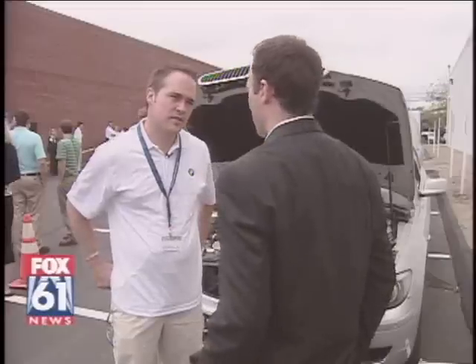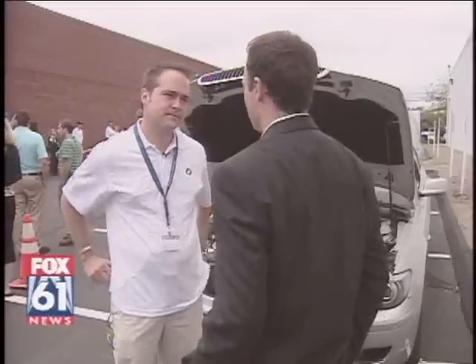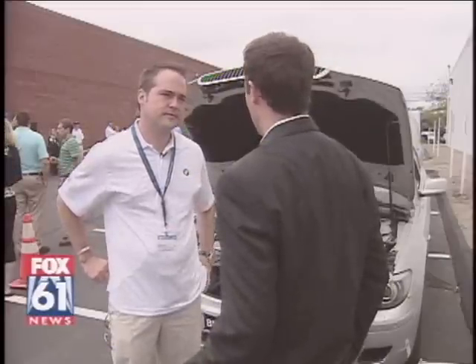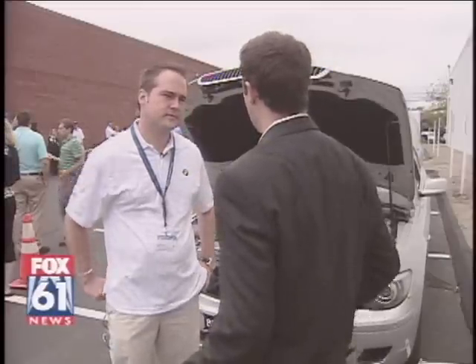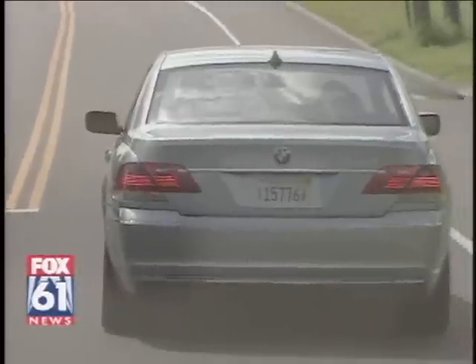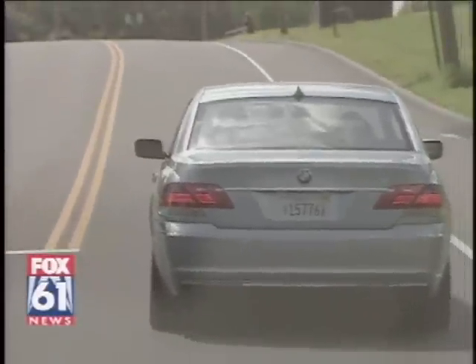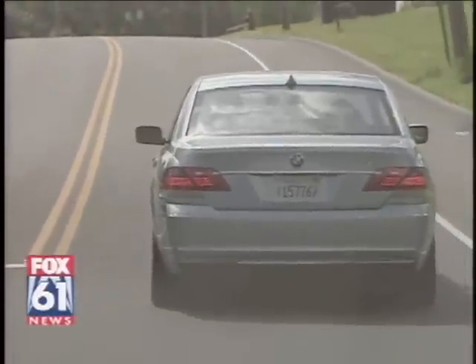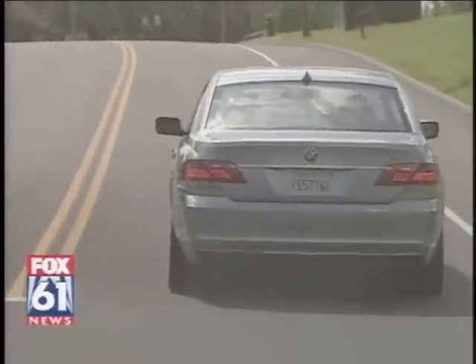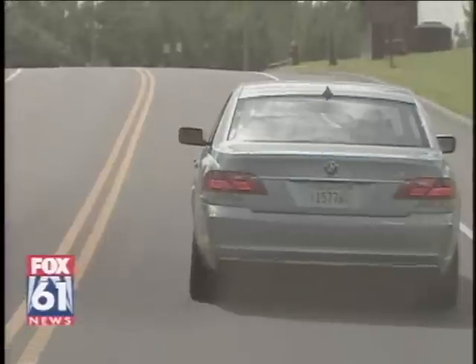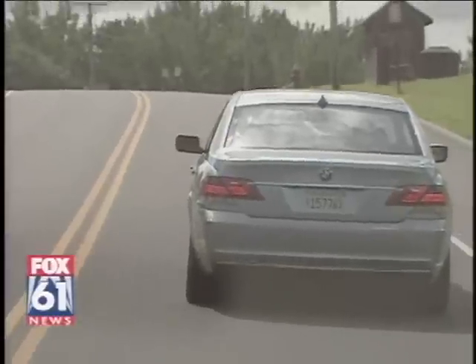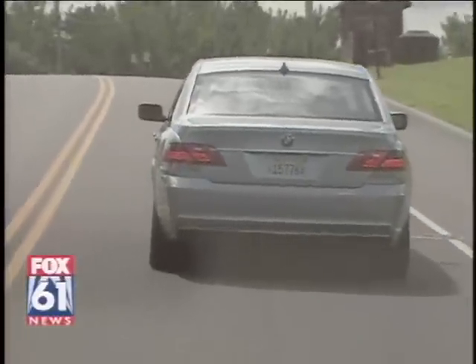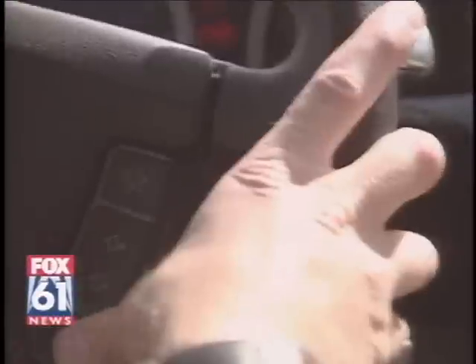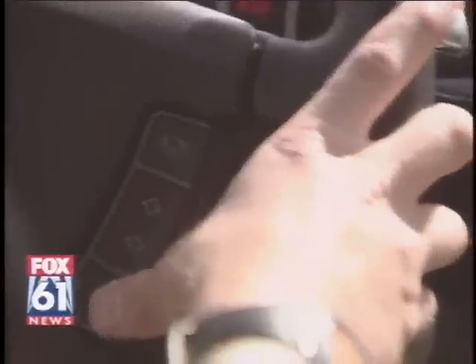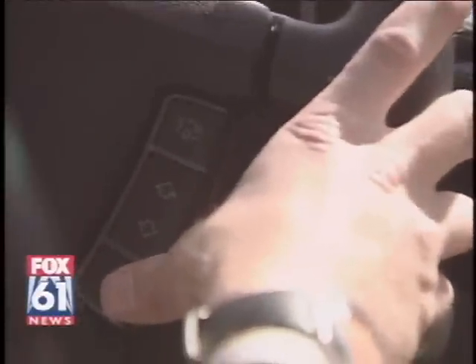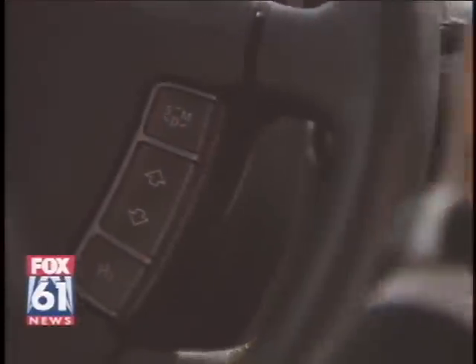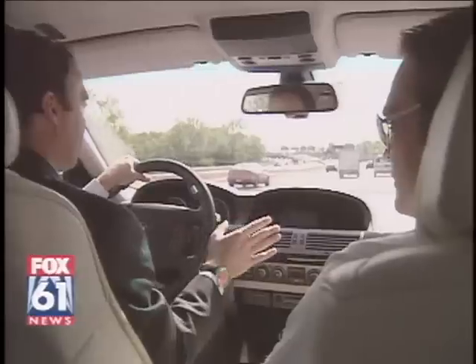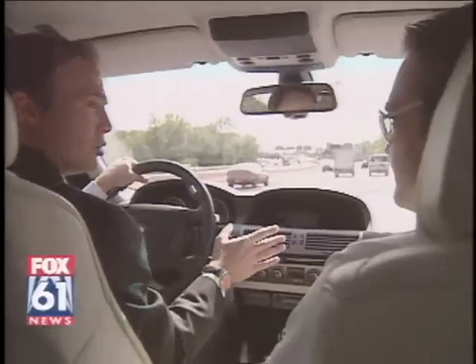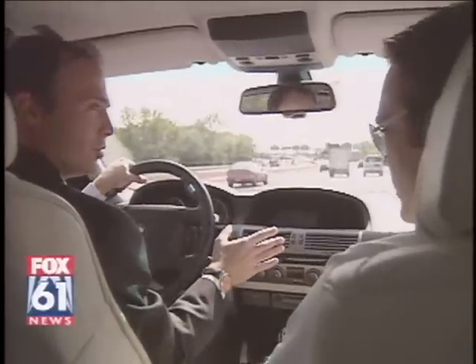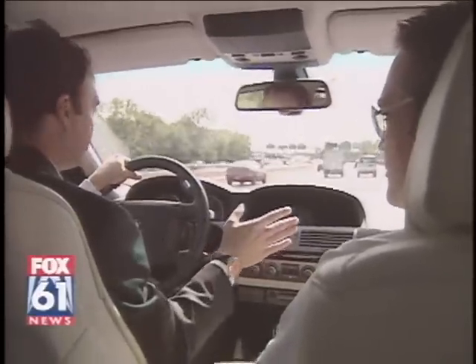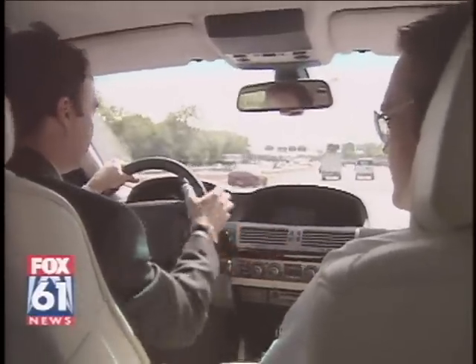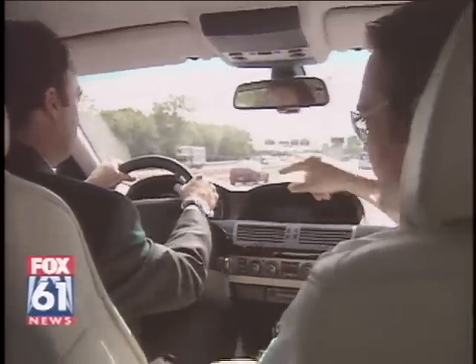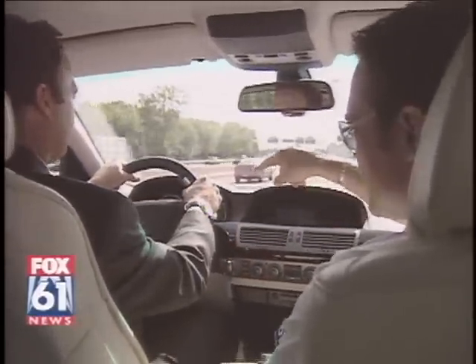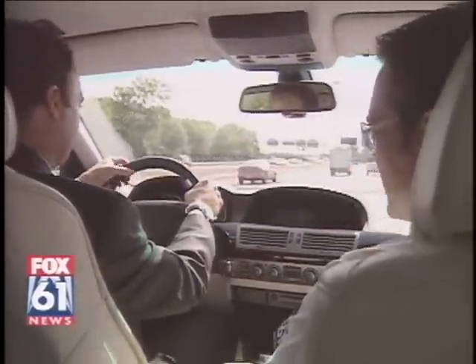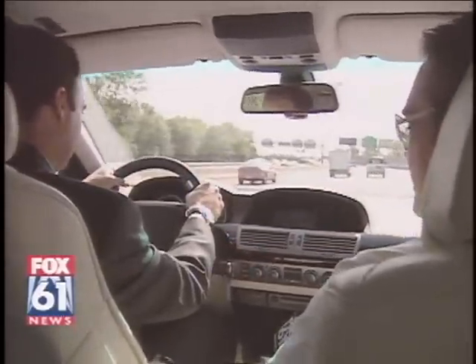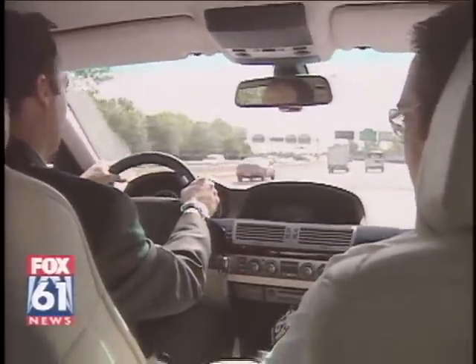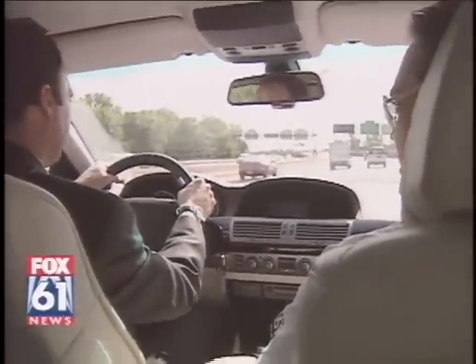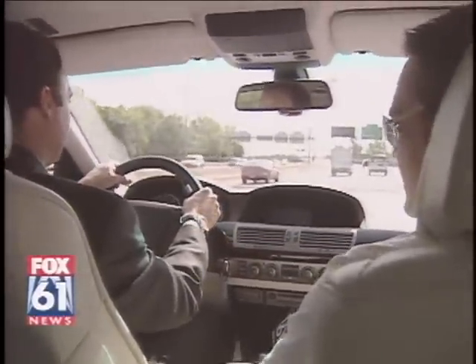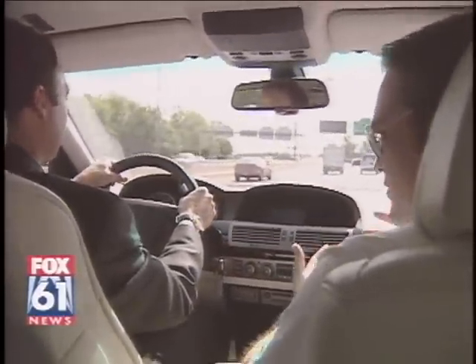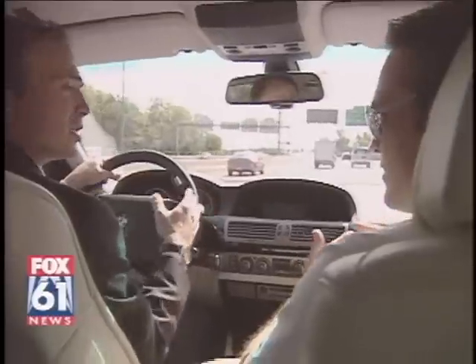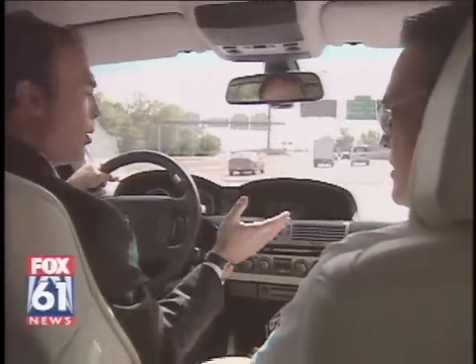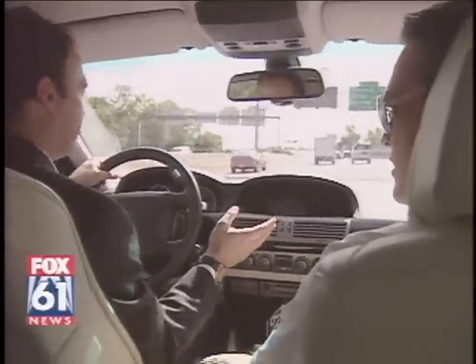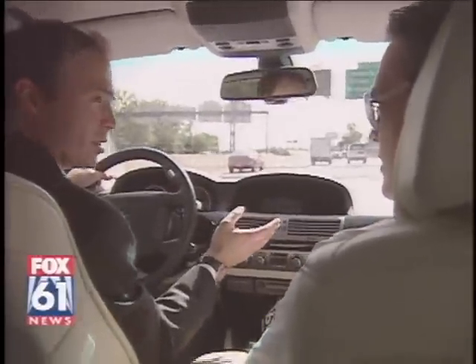BMW's Jason Perrin let us take out the zero-emission hydrogen set. I just switched to hydrogen — we're running on hydrogen. It says H2 in the display. And that tells you... This is going to blow up like the Hindenburg, is it?